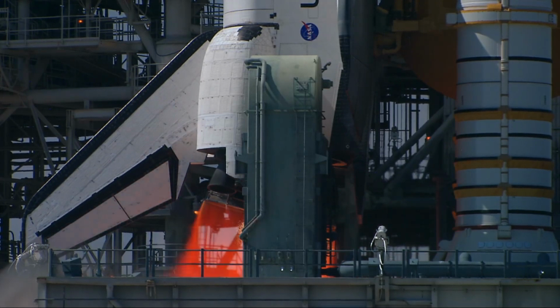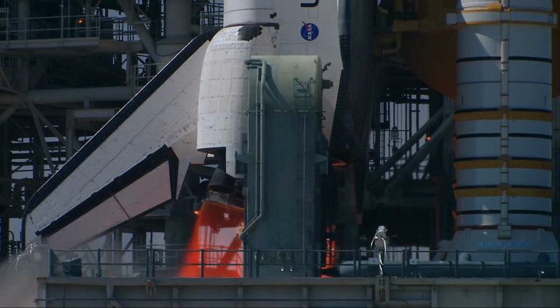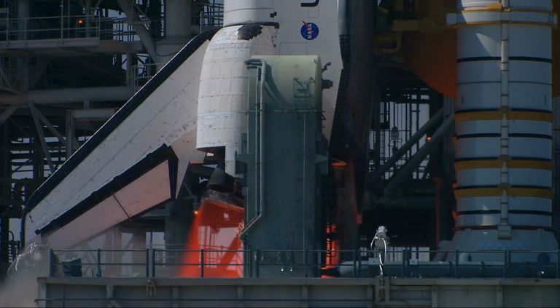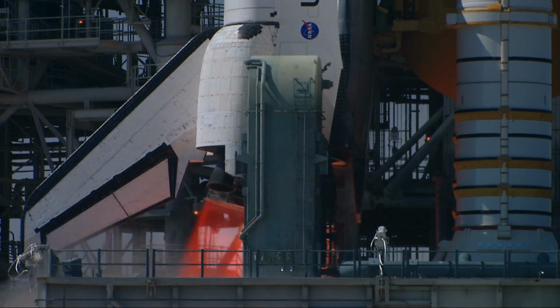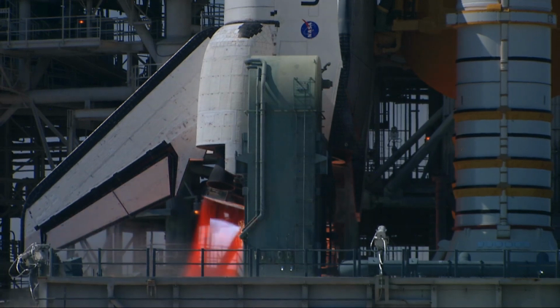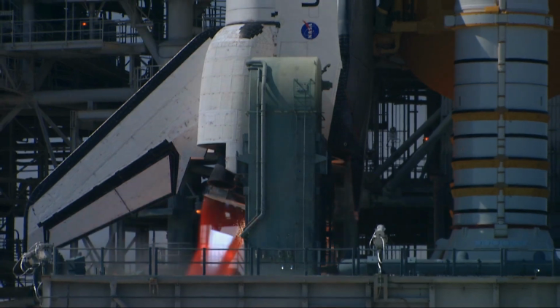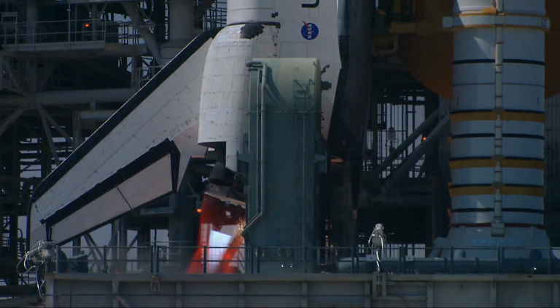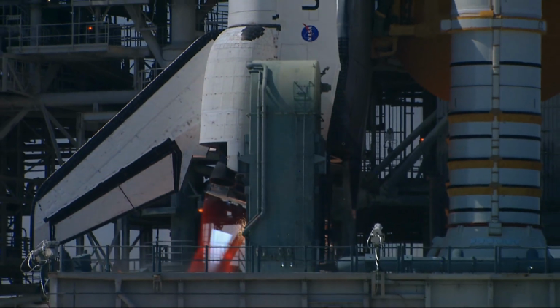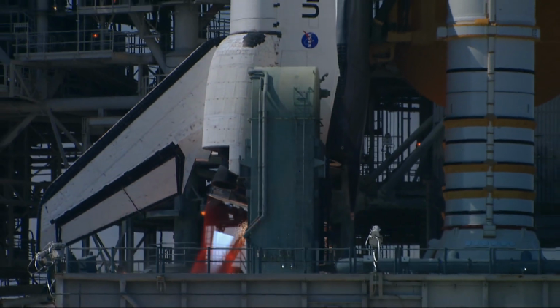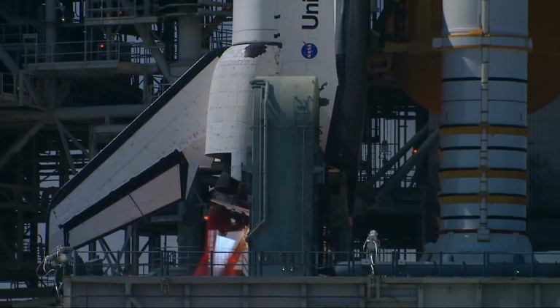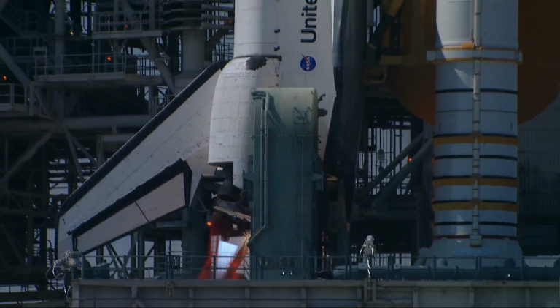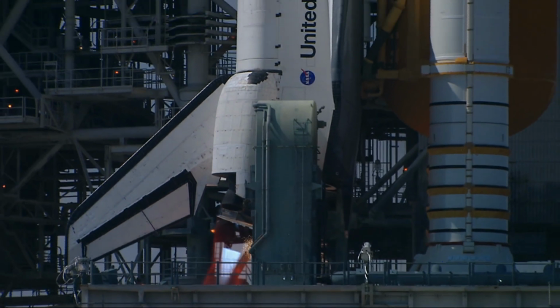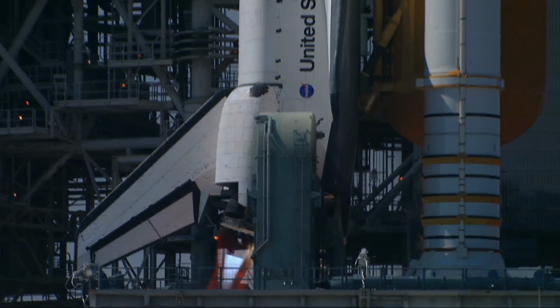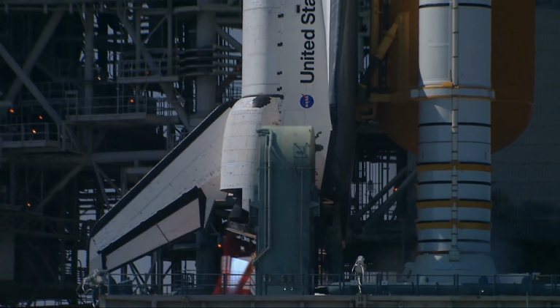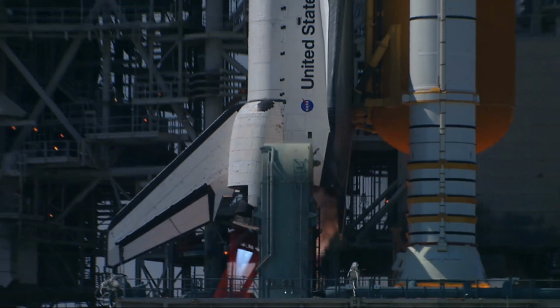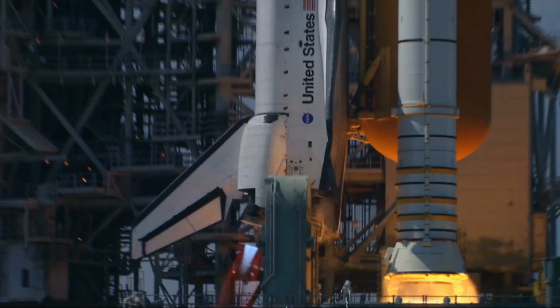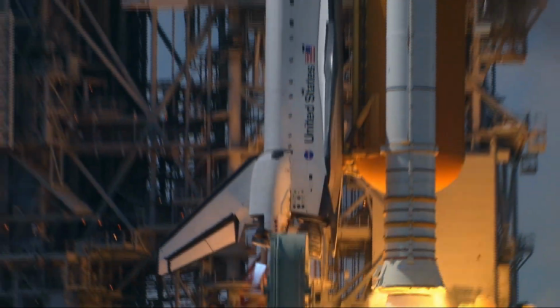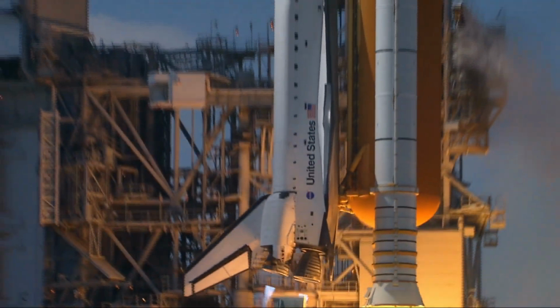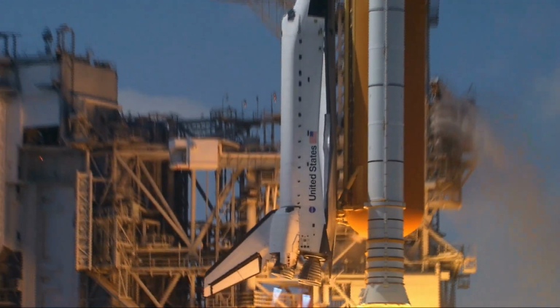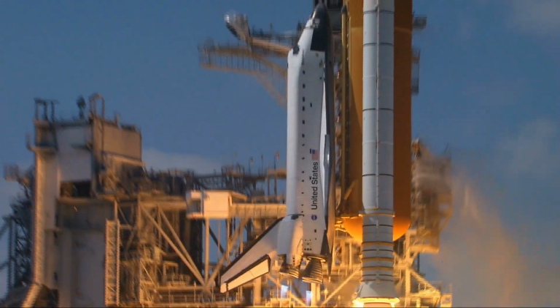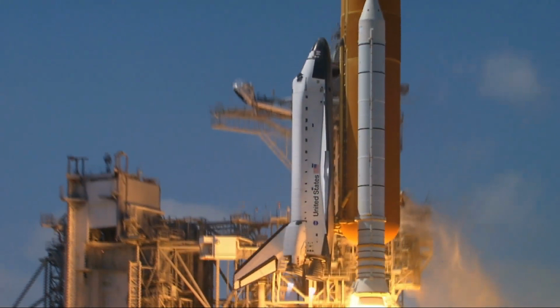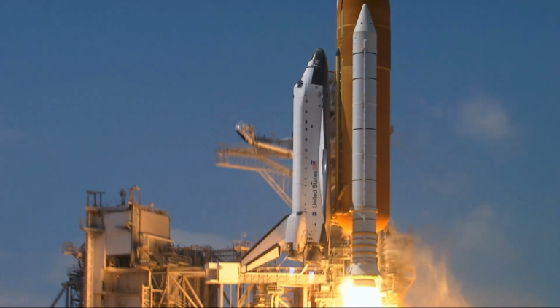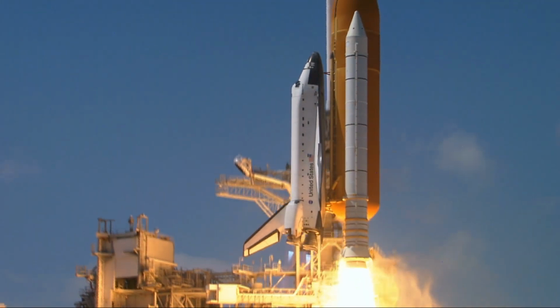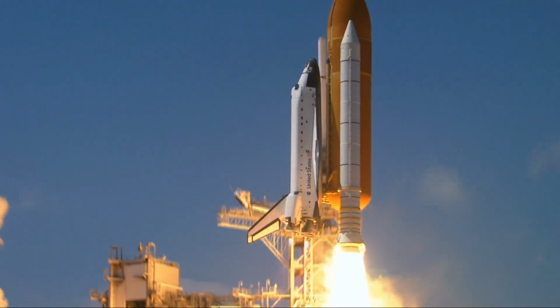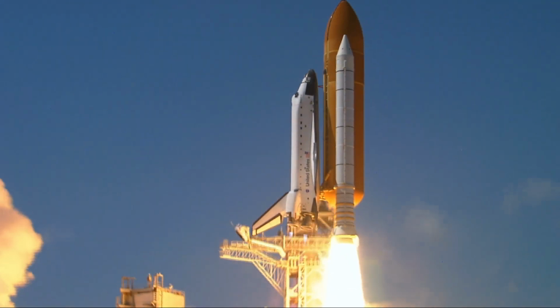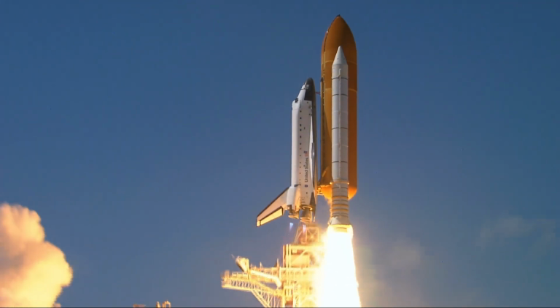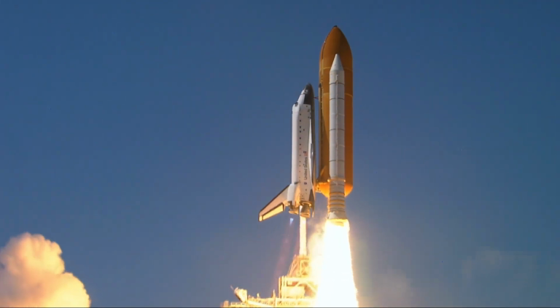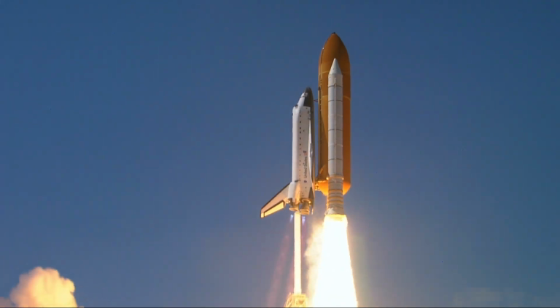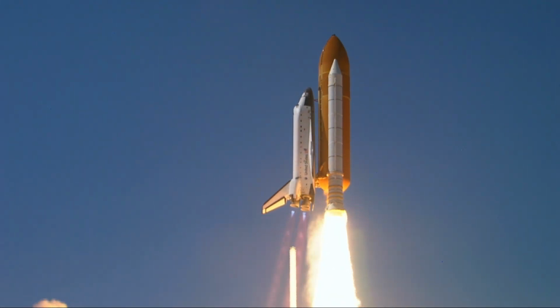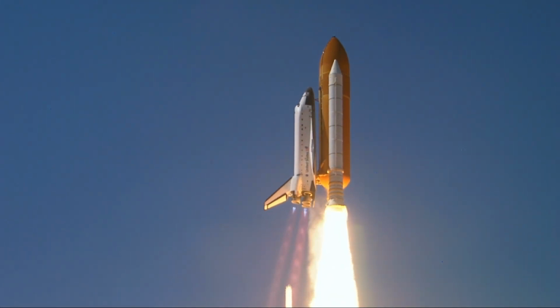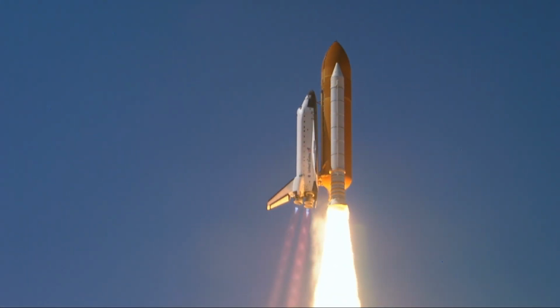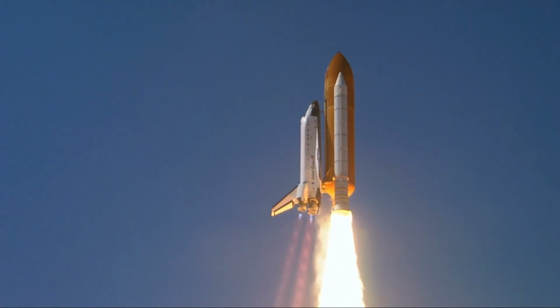4, 3, 2, 1. Booster ignition and liftoff of Space Shuttle Endeavour on a 21st century mission, placing Earth back on the map.